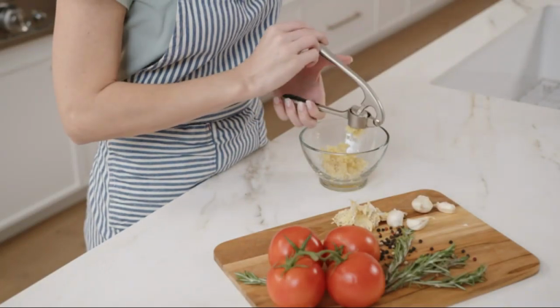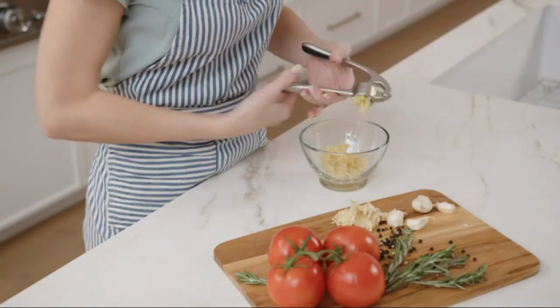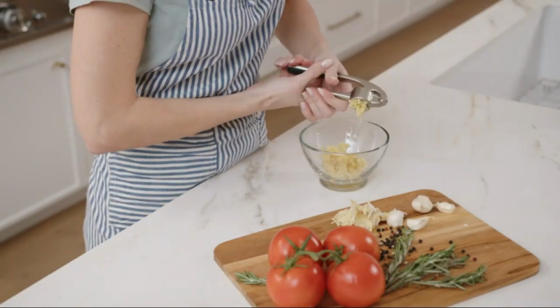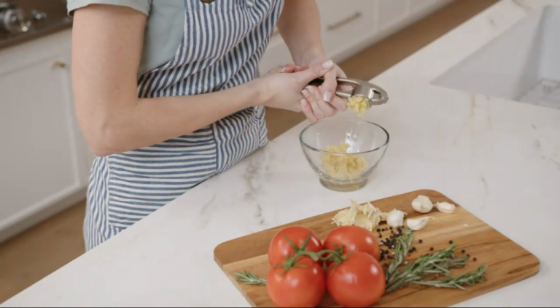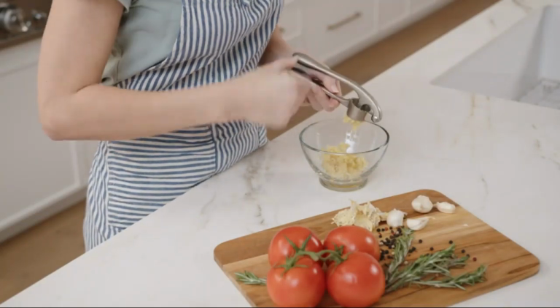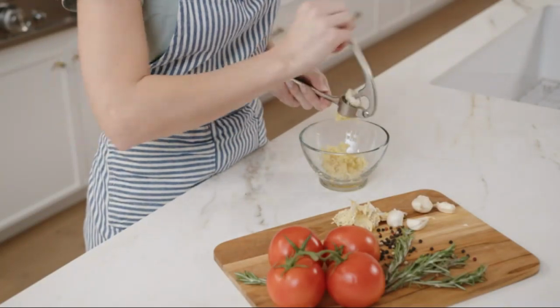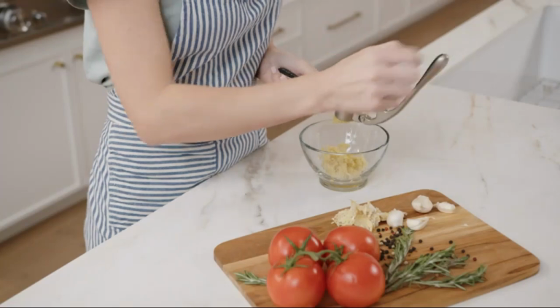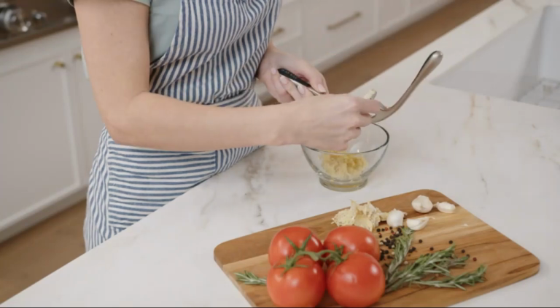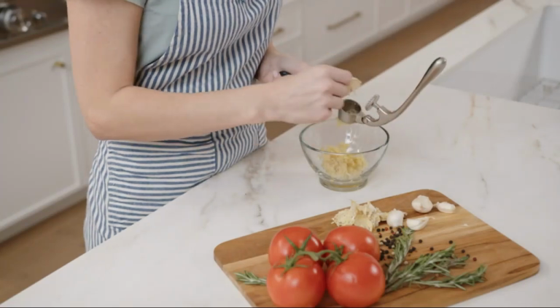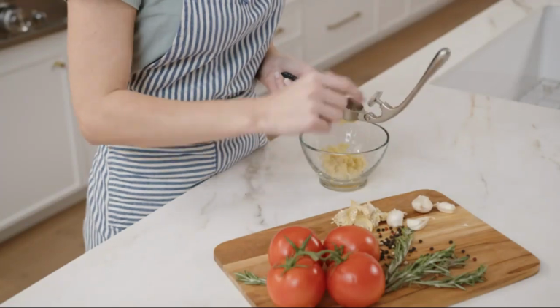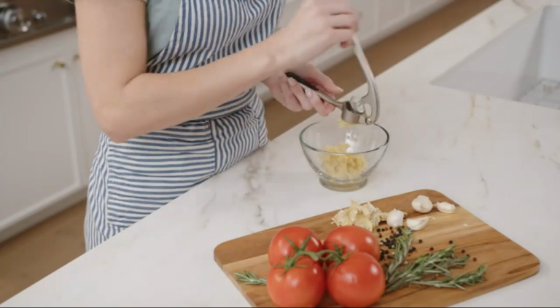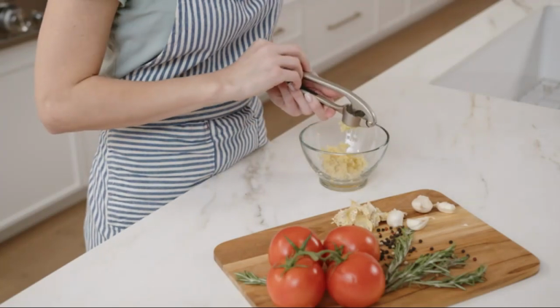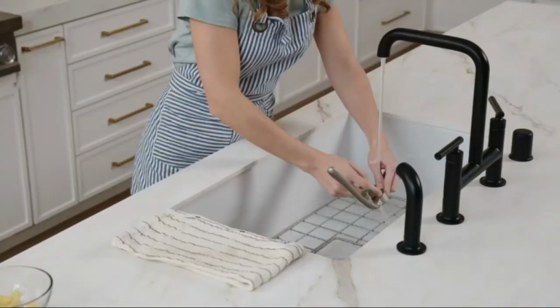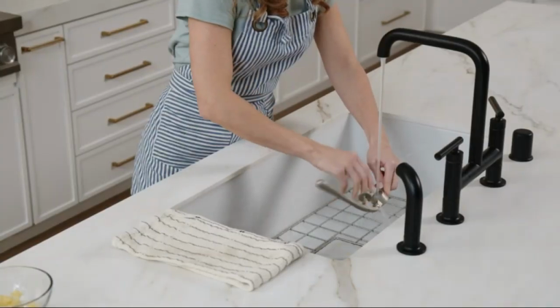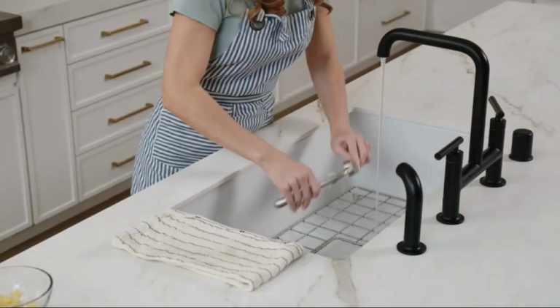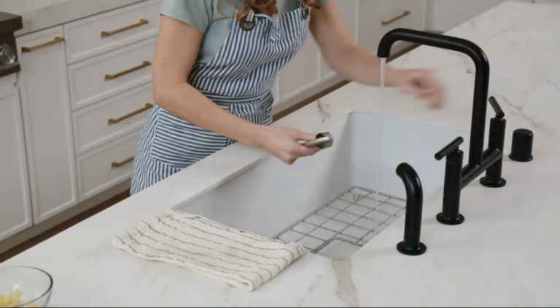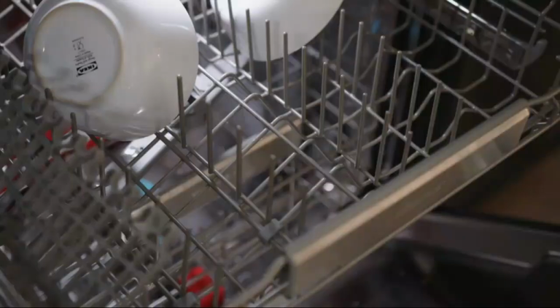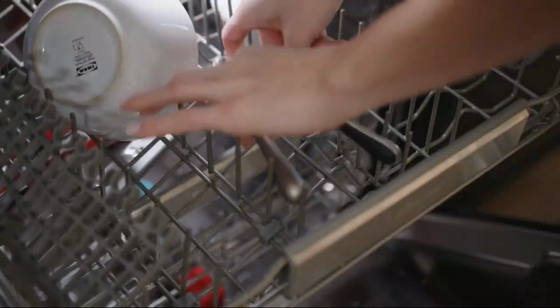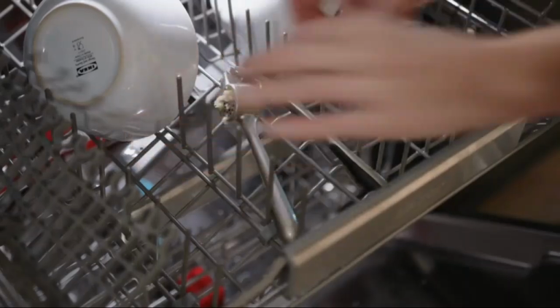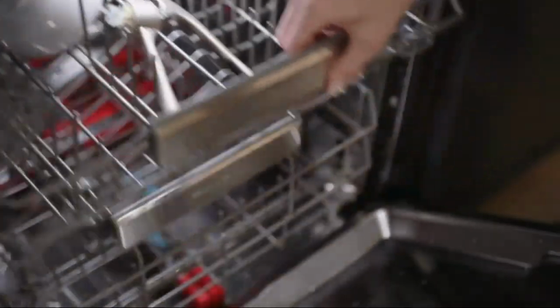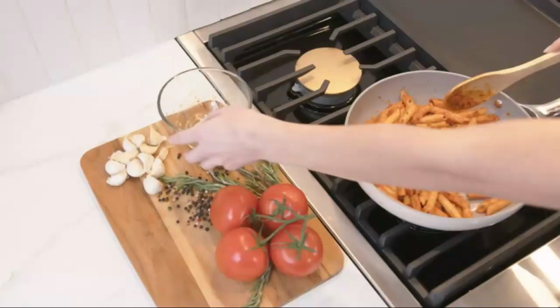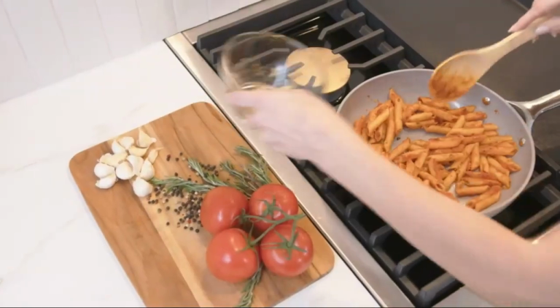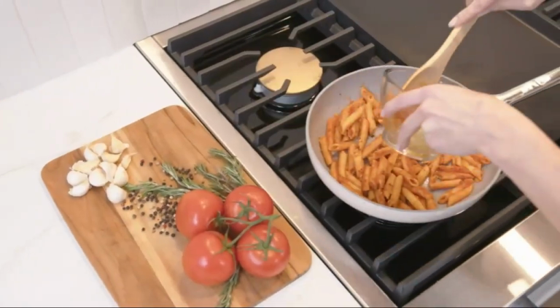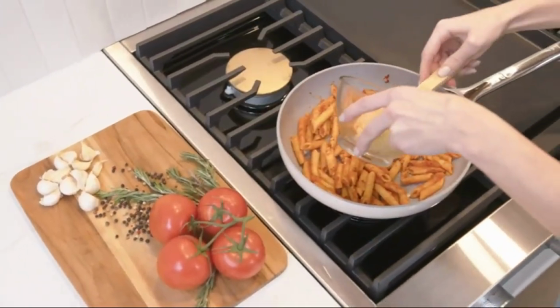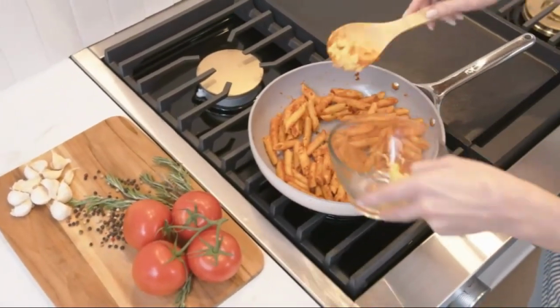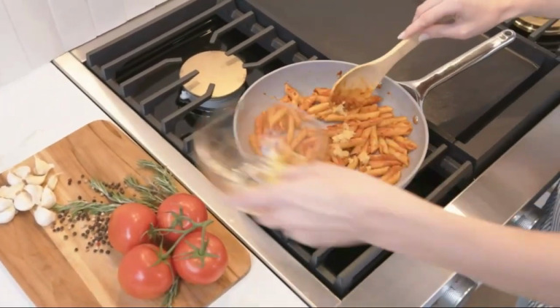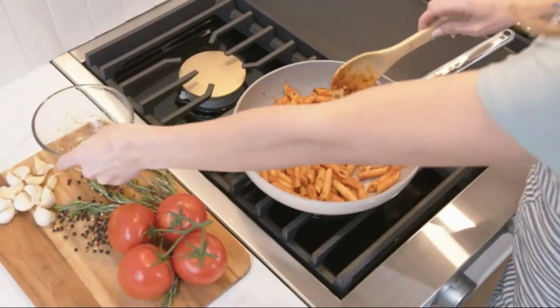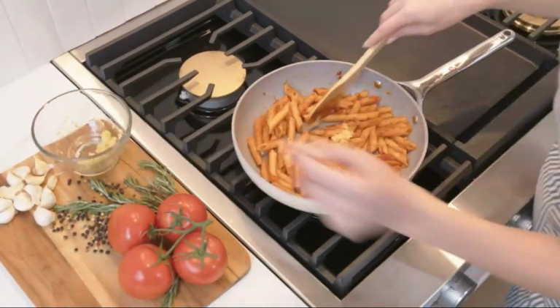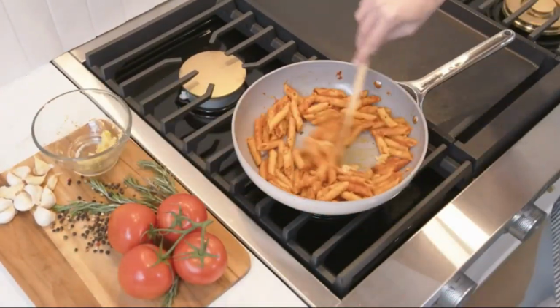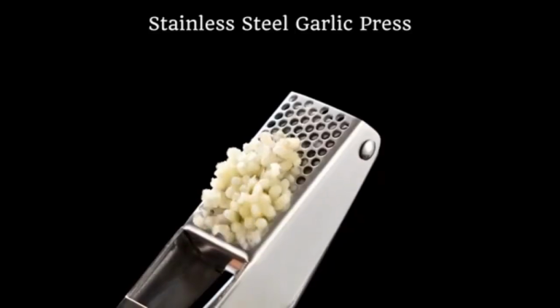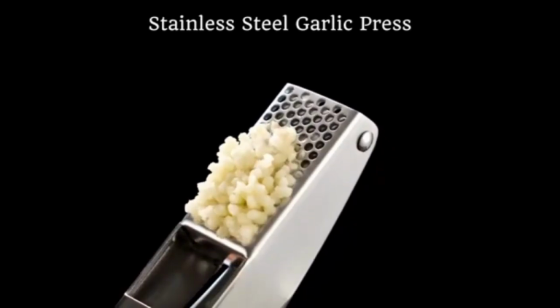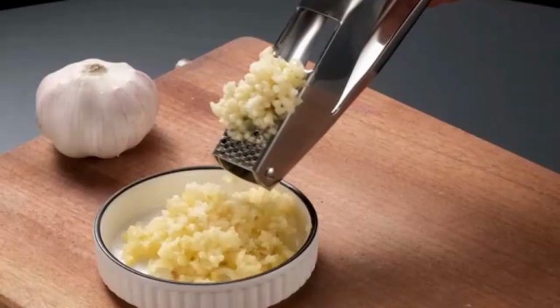Ease of cleaning is a critical factor for any kitchen tool, and Zoulet Kitchen has ensured that this garlic press is dishwasher safe. This means after you've crushed those aromatic cloves, you can simply toss it in the dishwasher and be ready for your next culinary adventure.